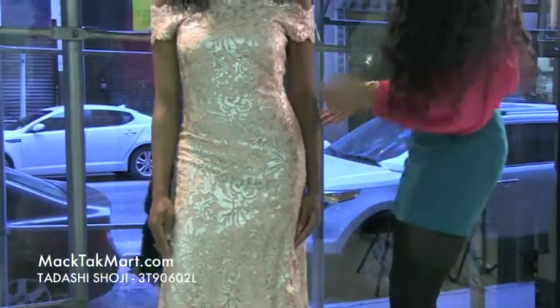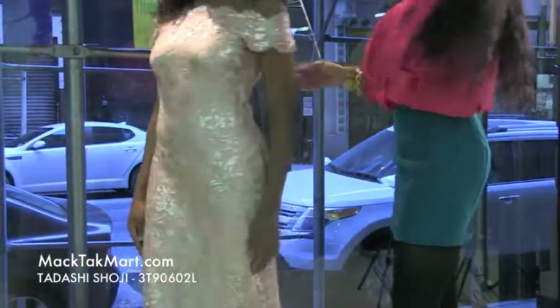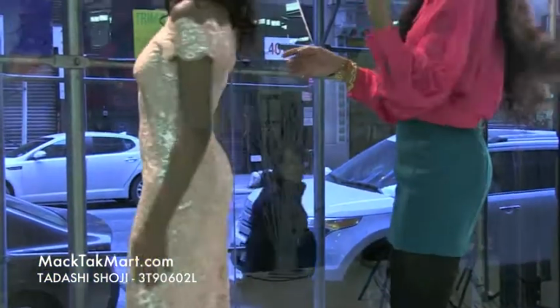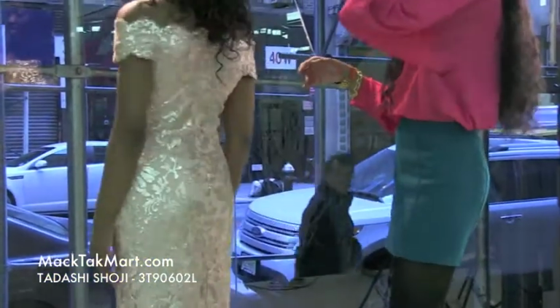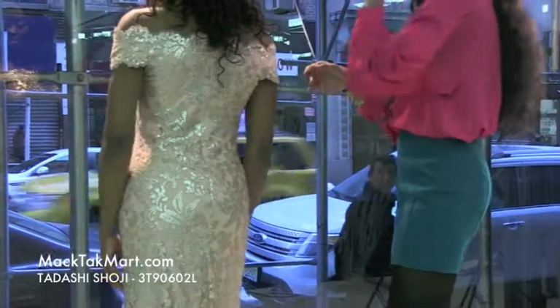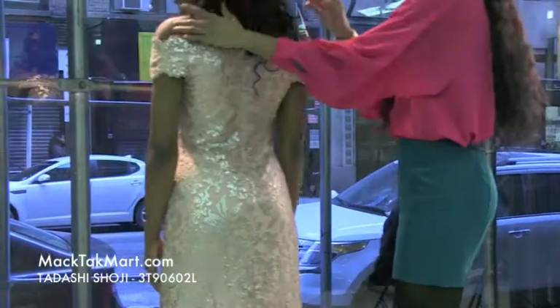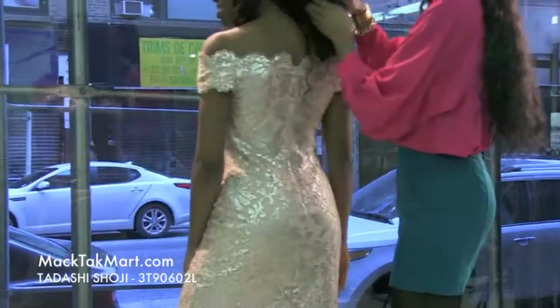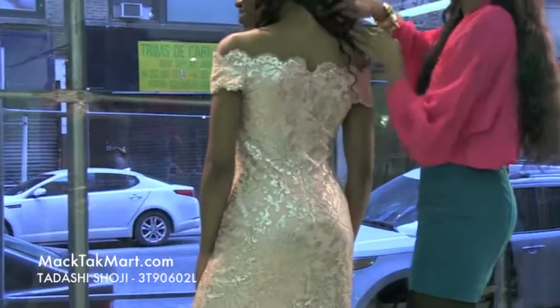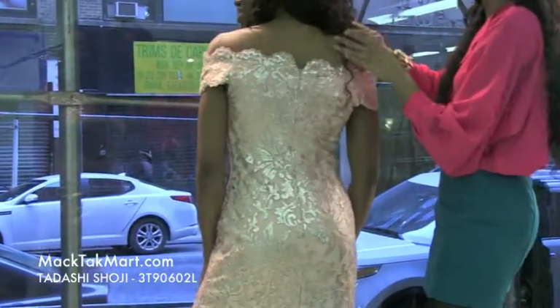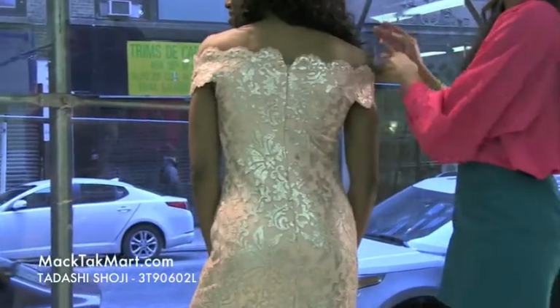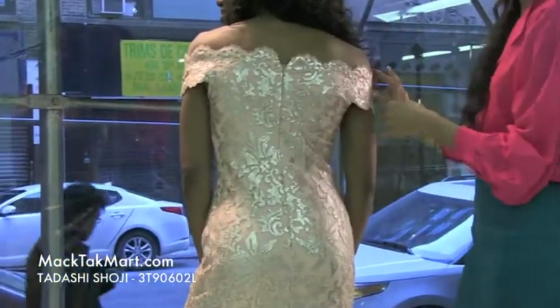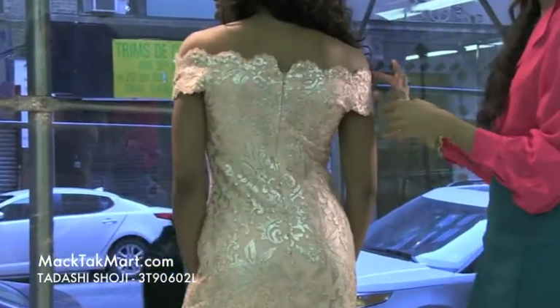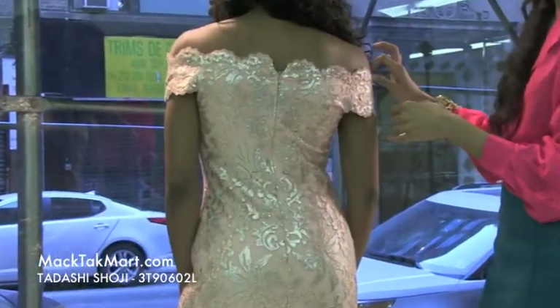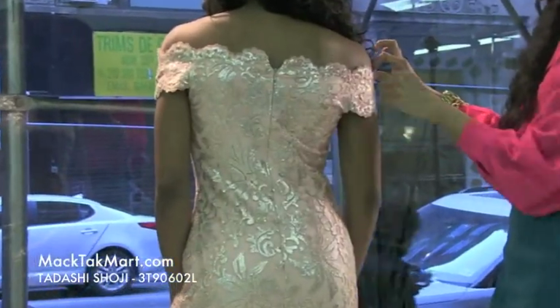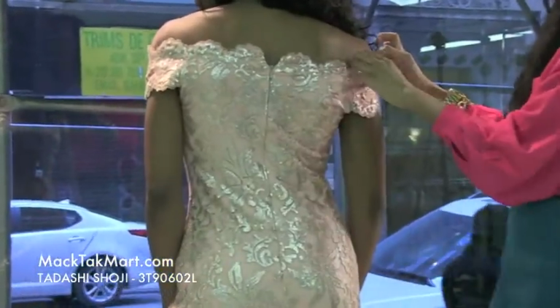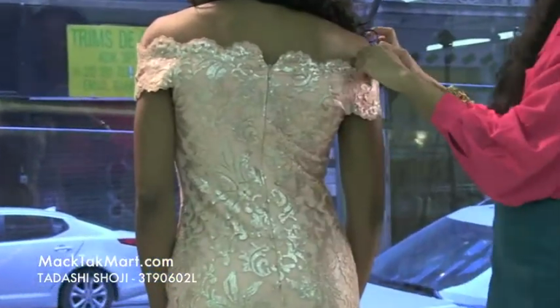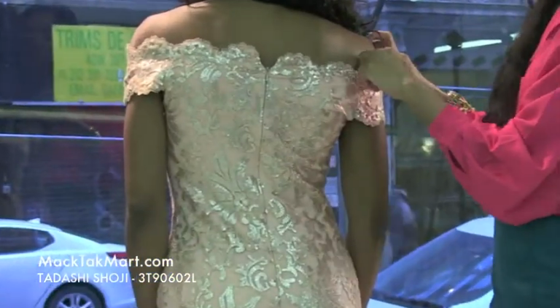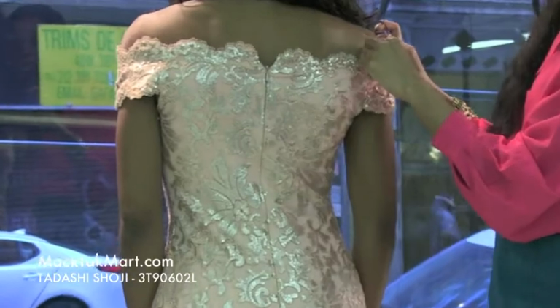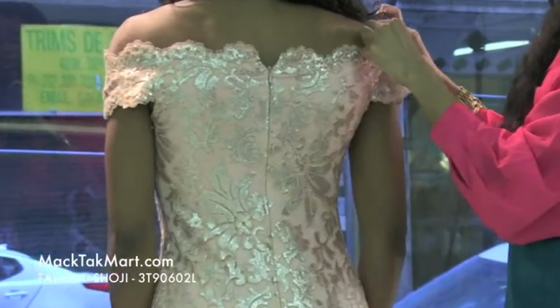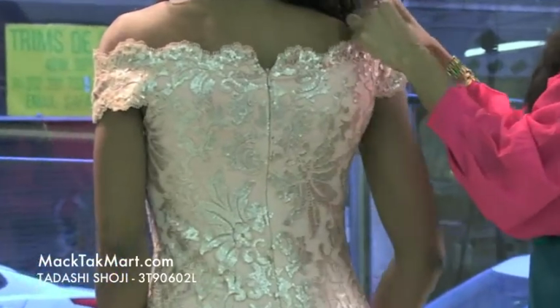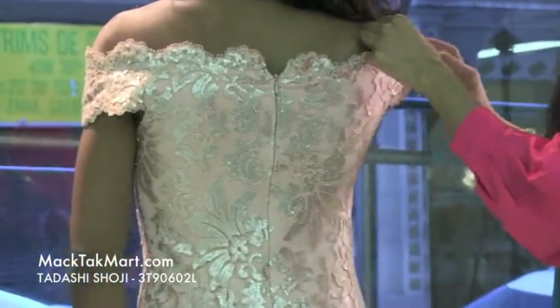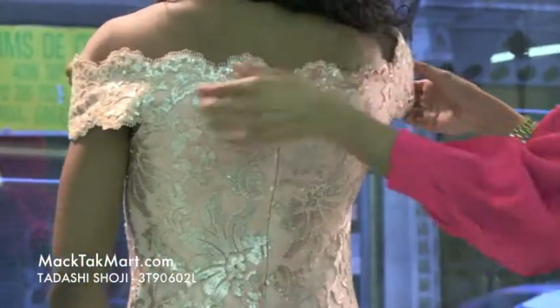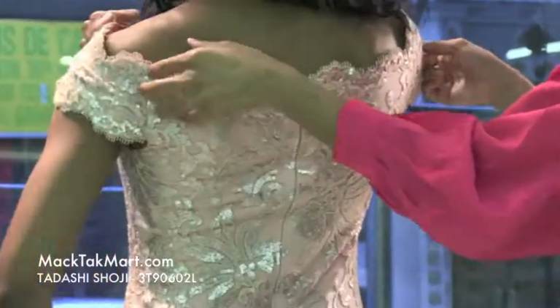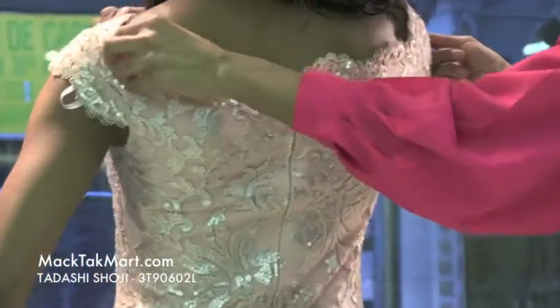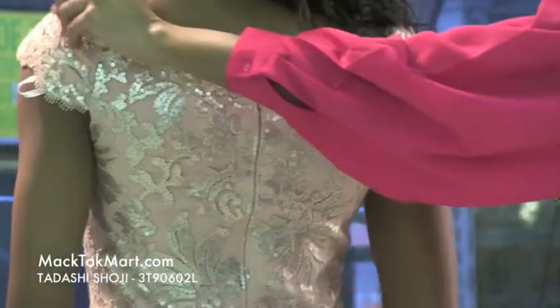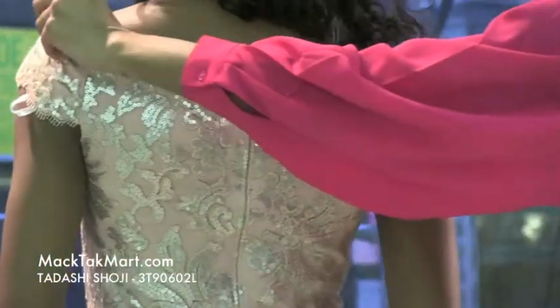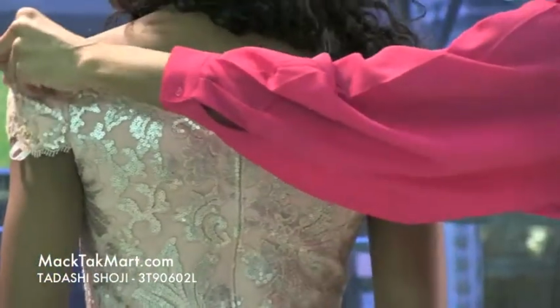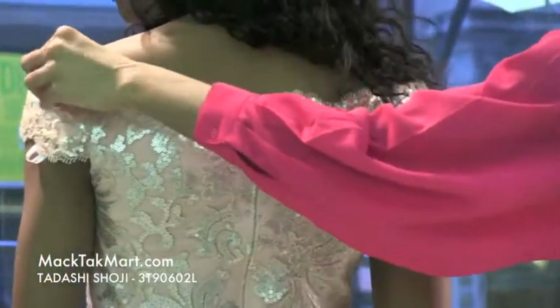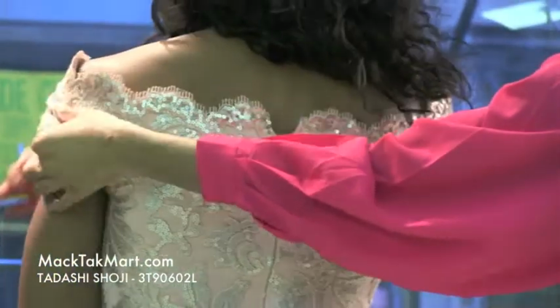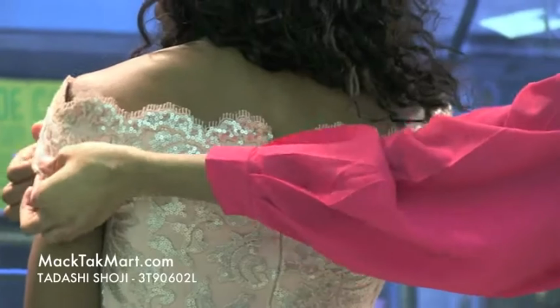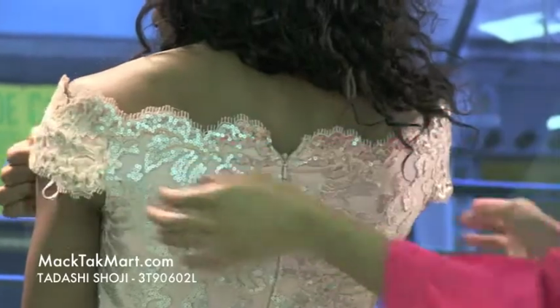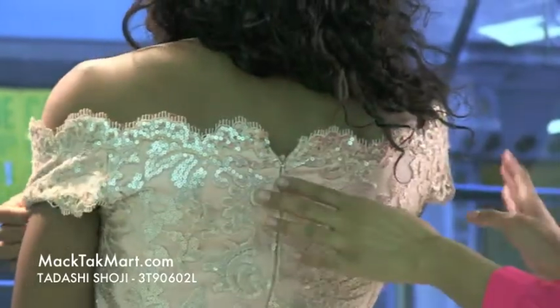If we turn around here, we'll see that this dress is going to hit you nicely off the shoulders. You can play with it either a little higher, or you can drop it down just a bit more to make it a bit more sexy.